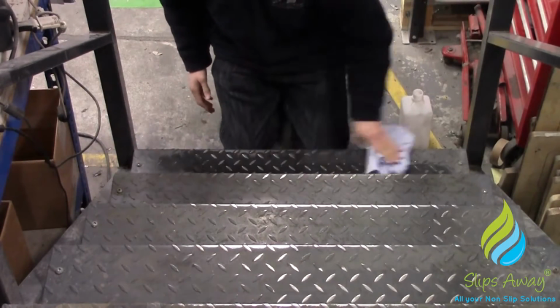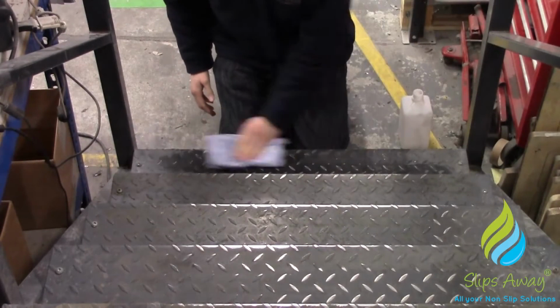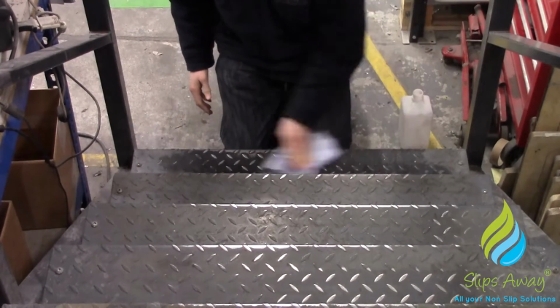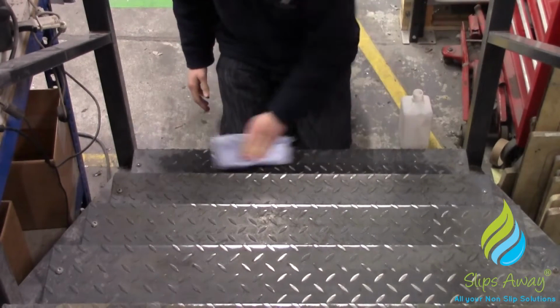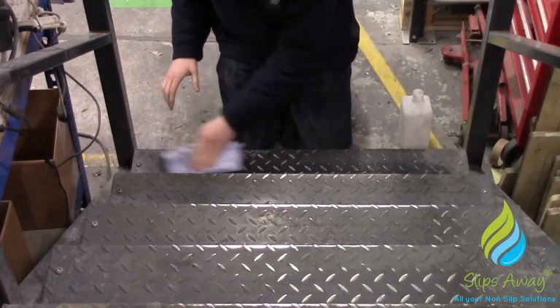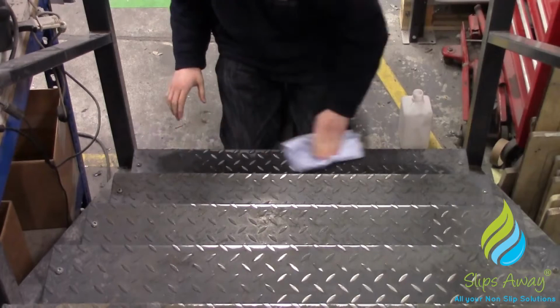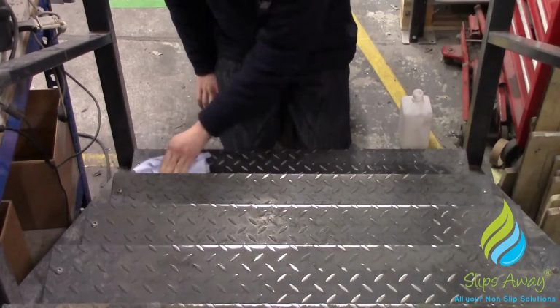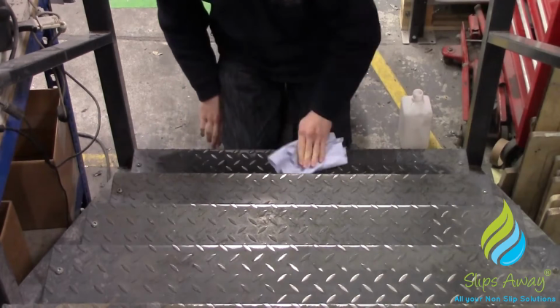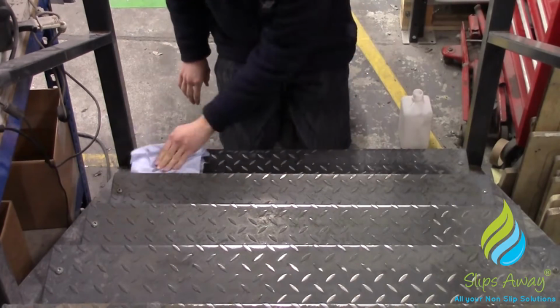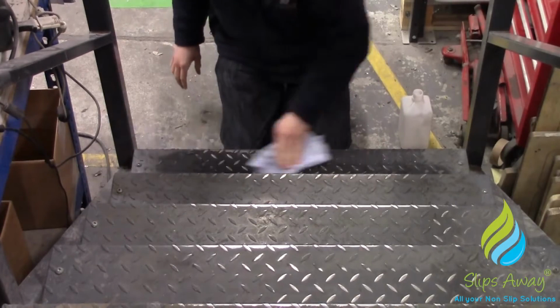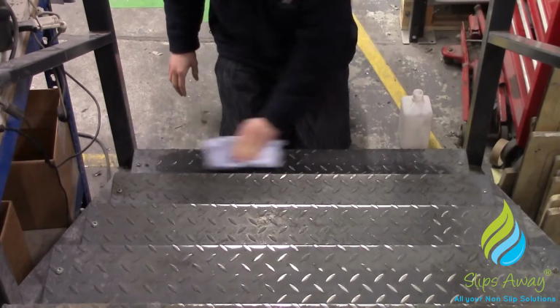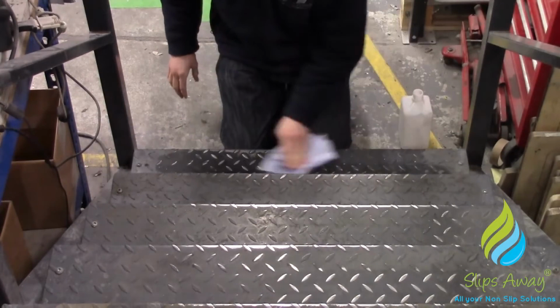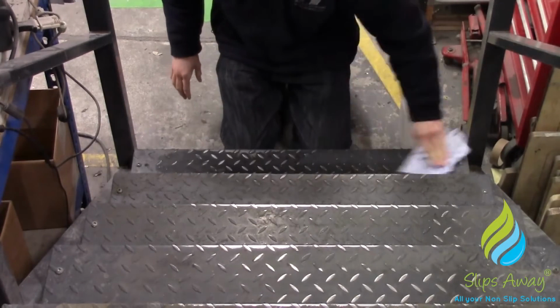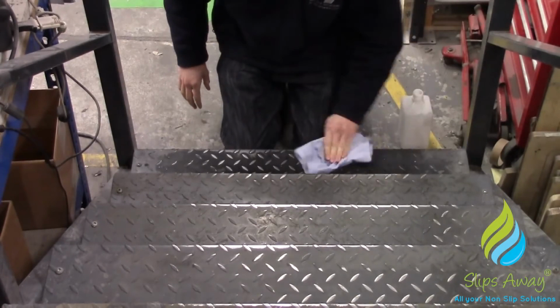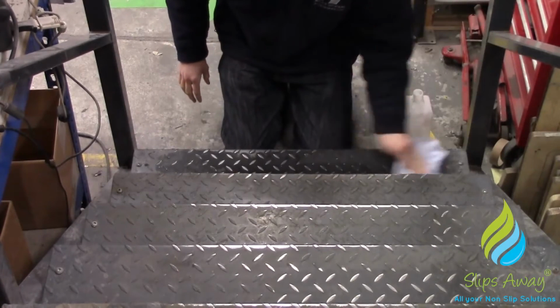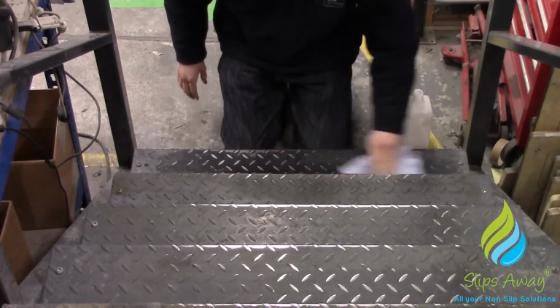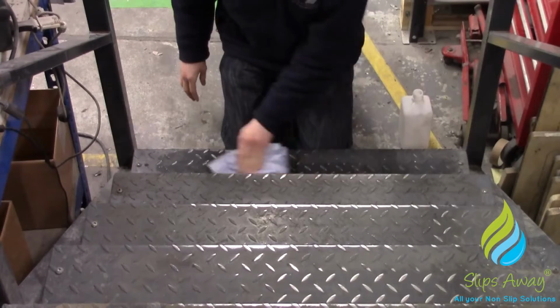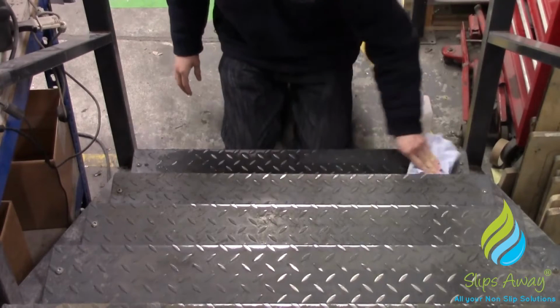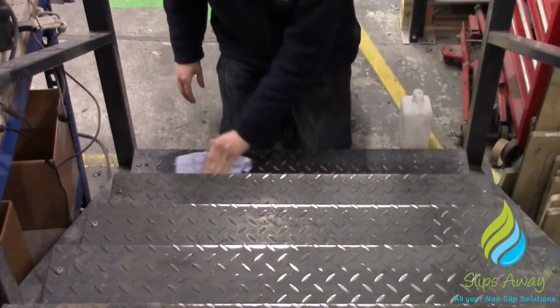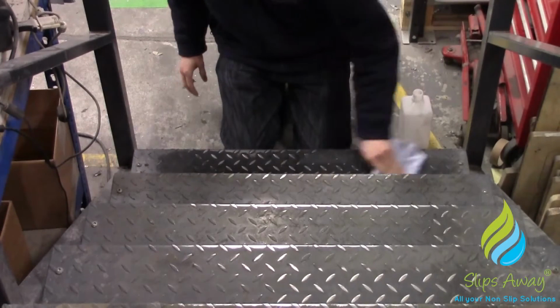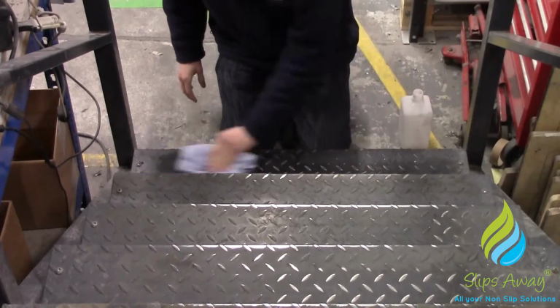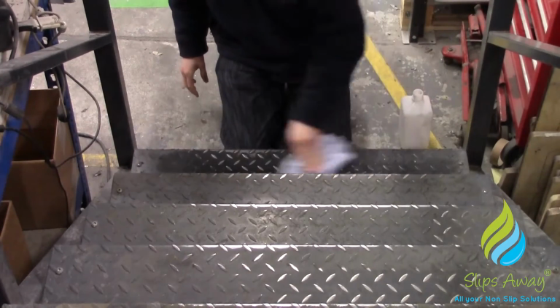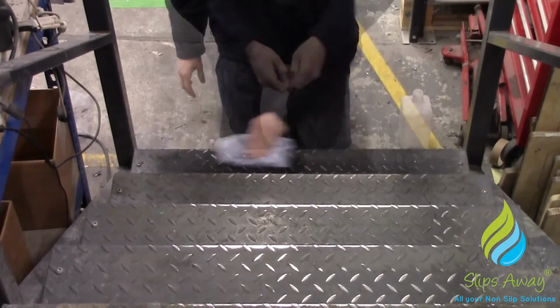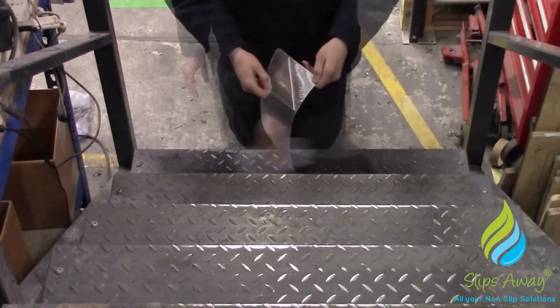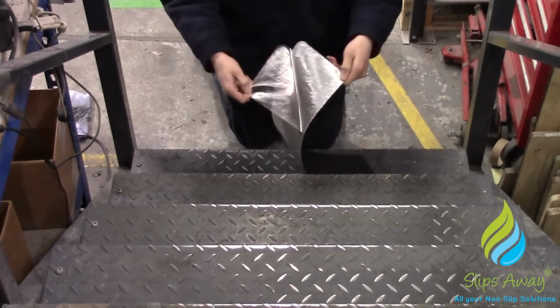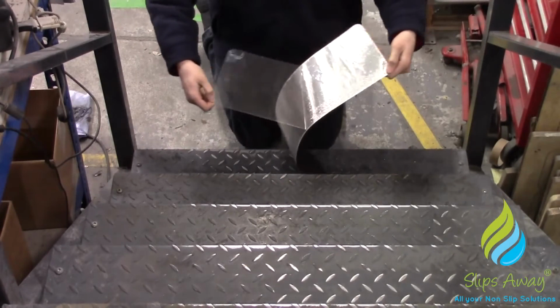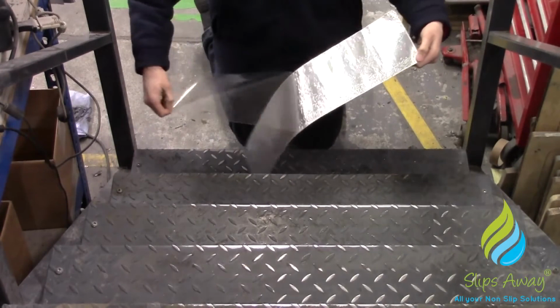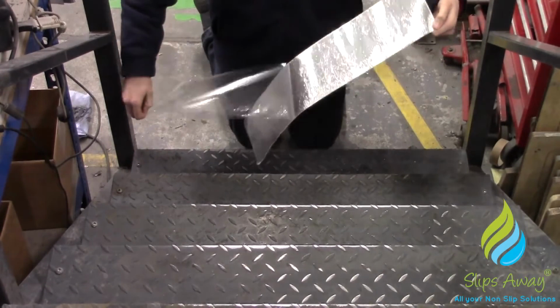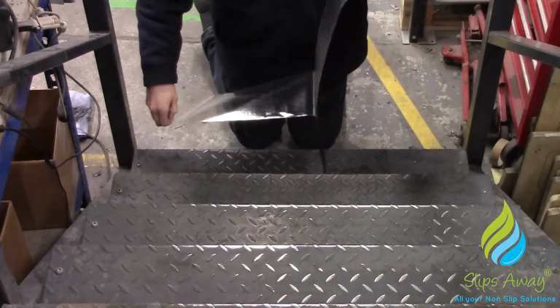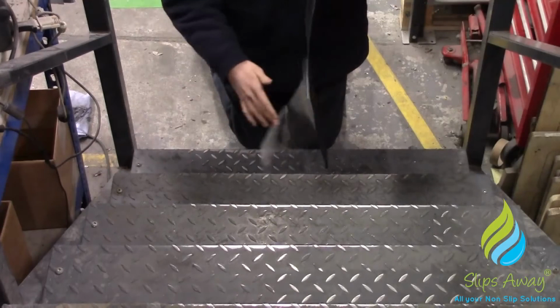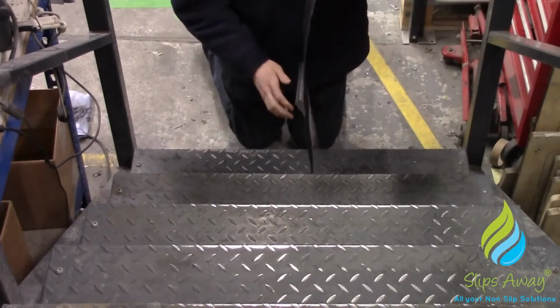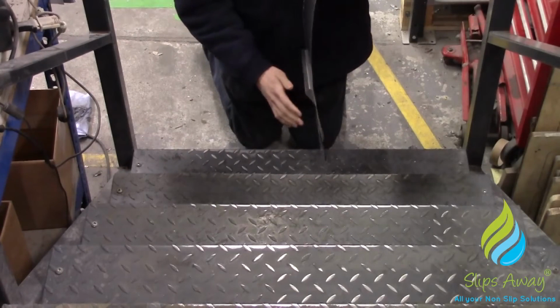The abrasive grit used on our conformable anti-slip tape is diamond-hard aluminium oxide. This gives the material exceptional grip levels in wet or dry conditions, making this material perfect for internal and external applications.